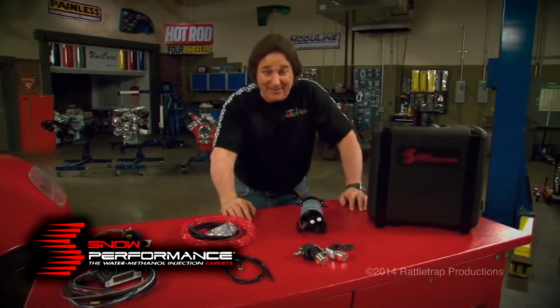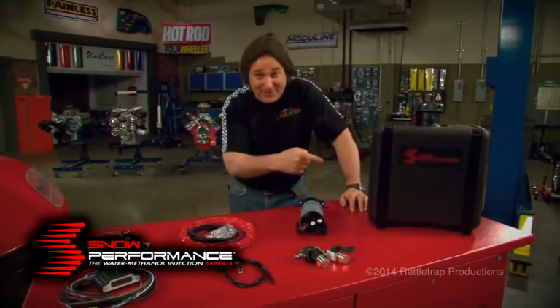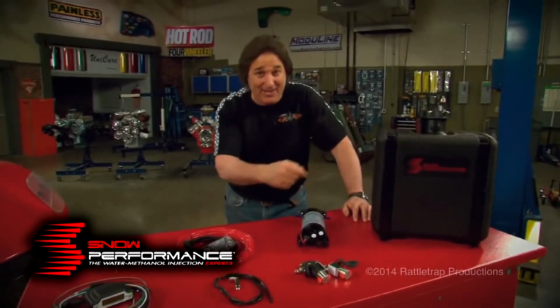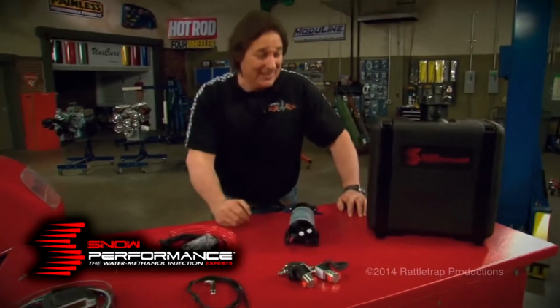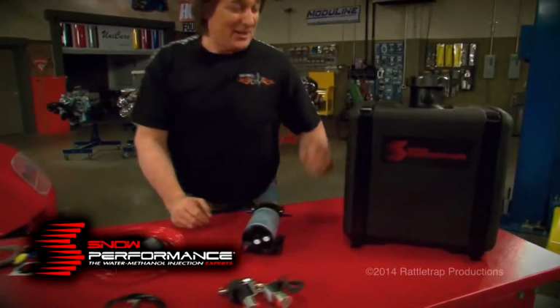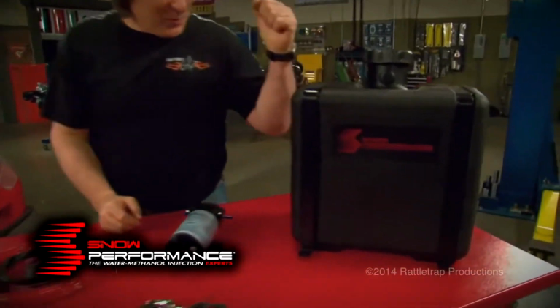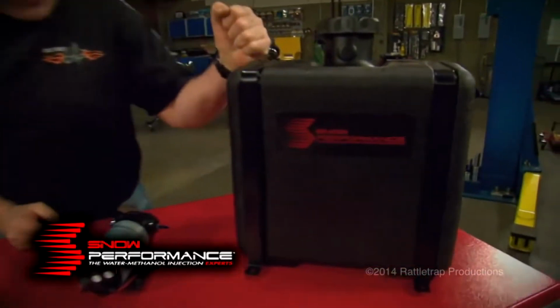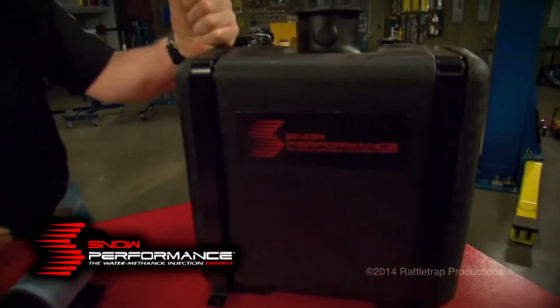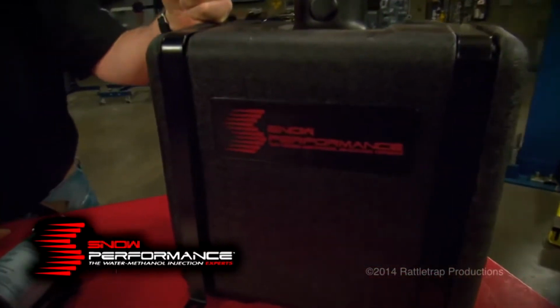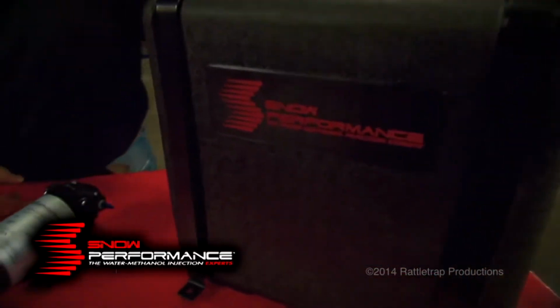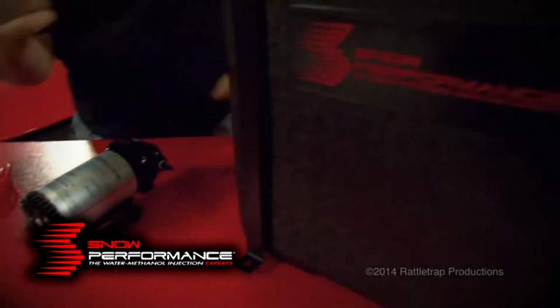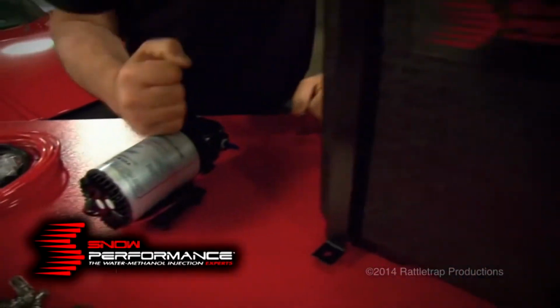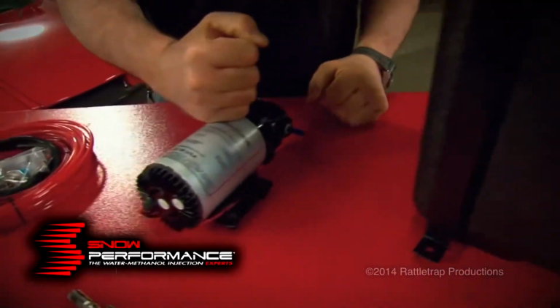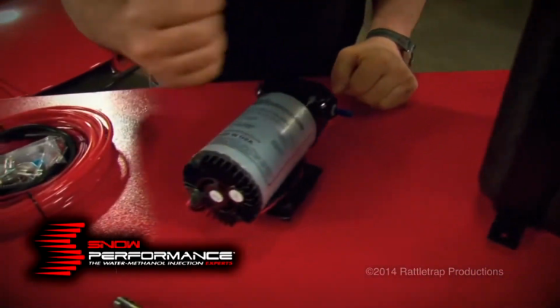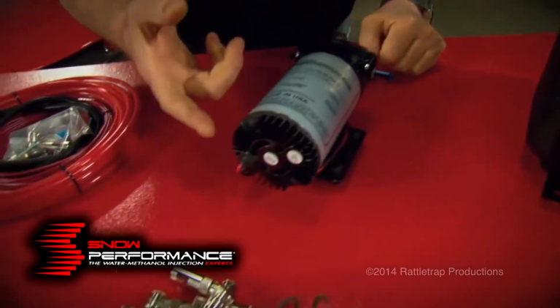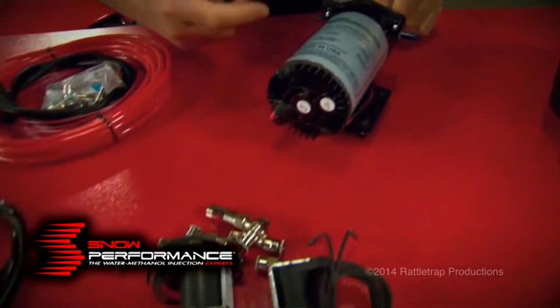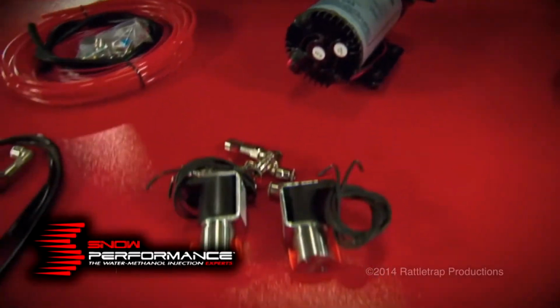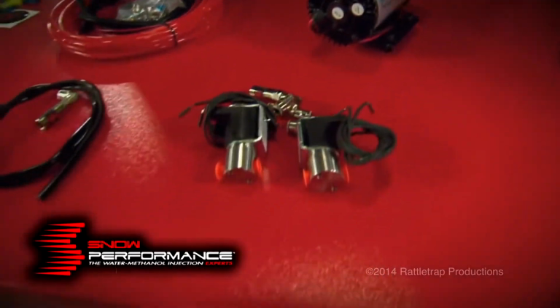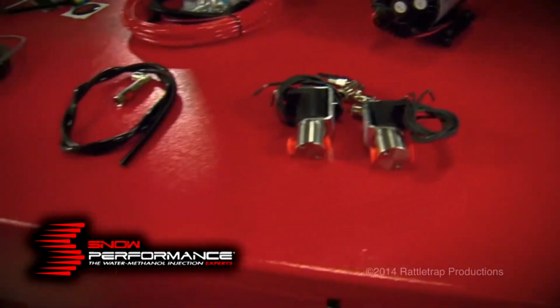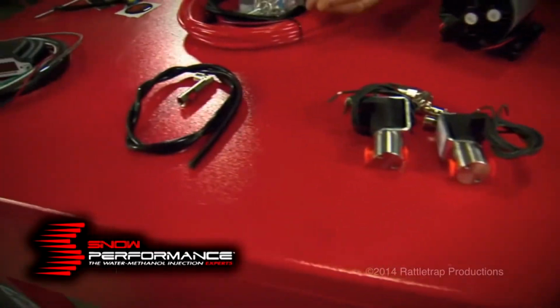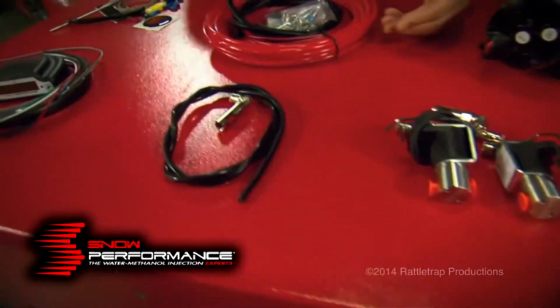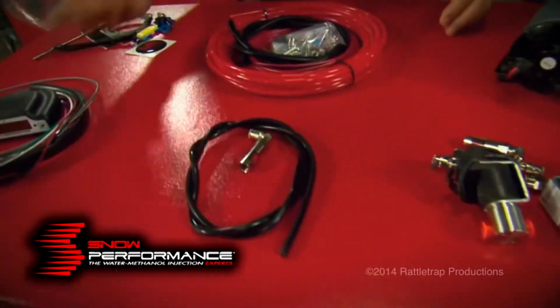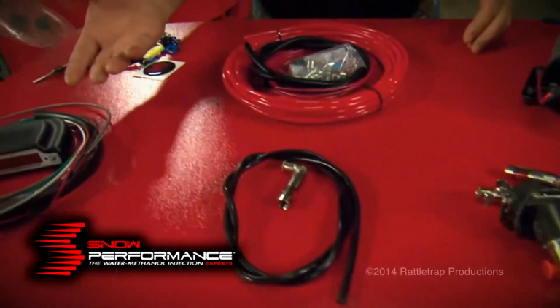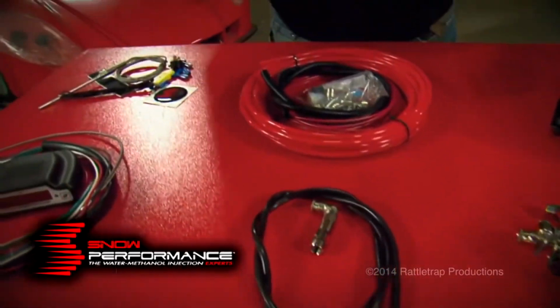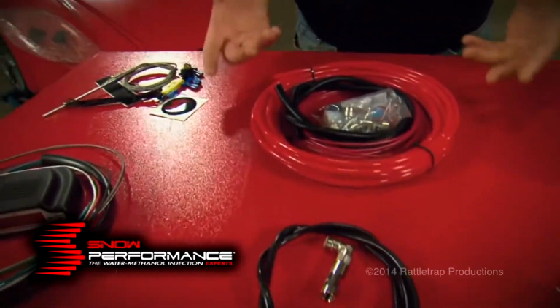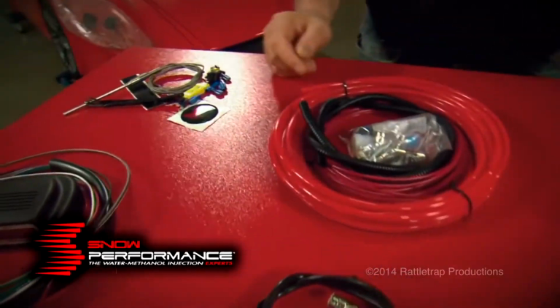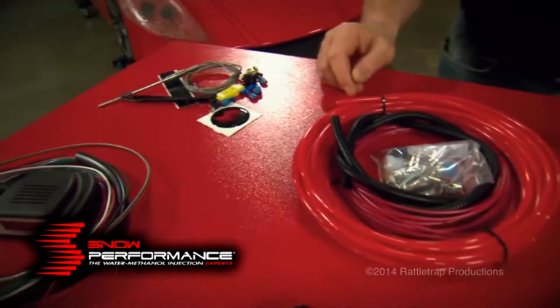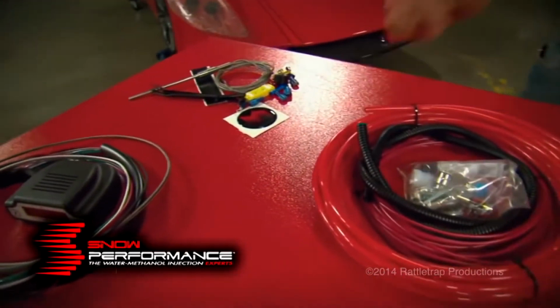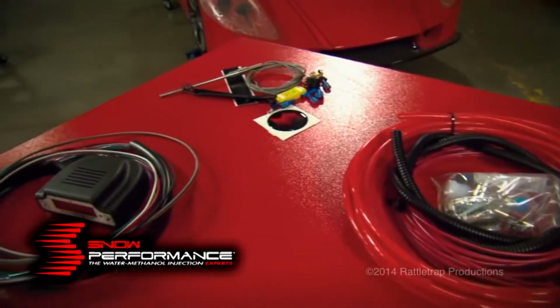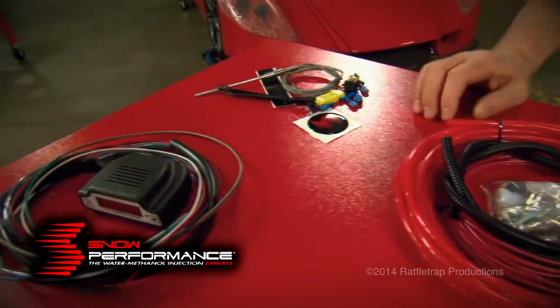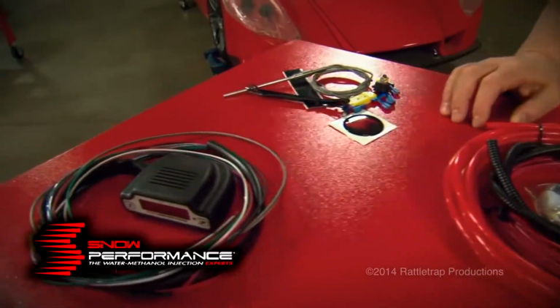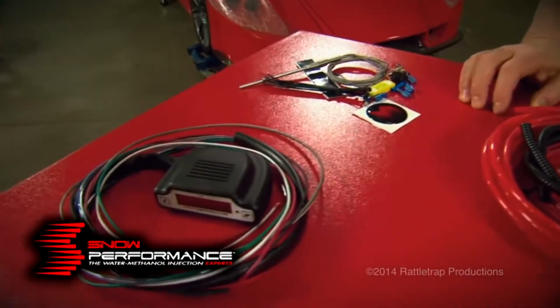Now check this out. It comes with the tank, and of course the pump, and the solenoids, and the lines, and the hardware, and the controller. Everything that you're going to need to bolt this in your truck and go.